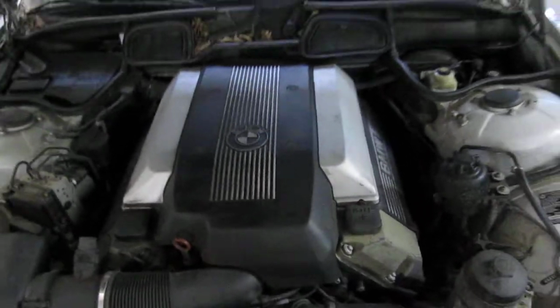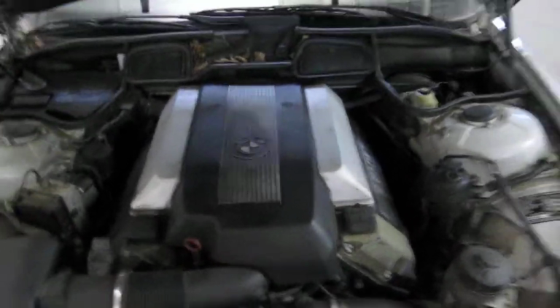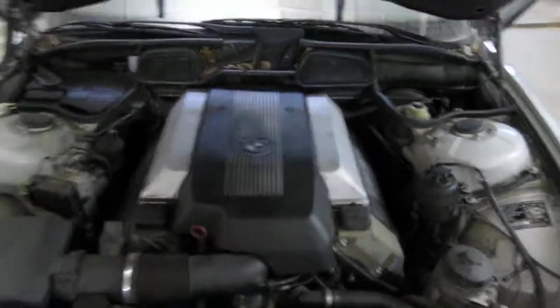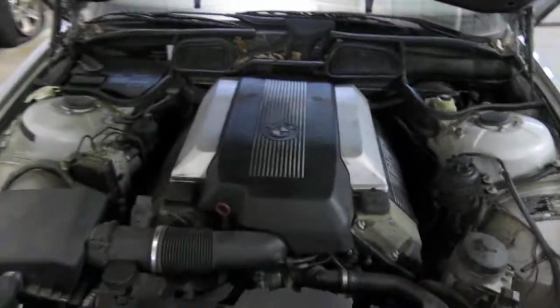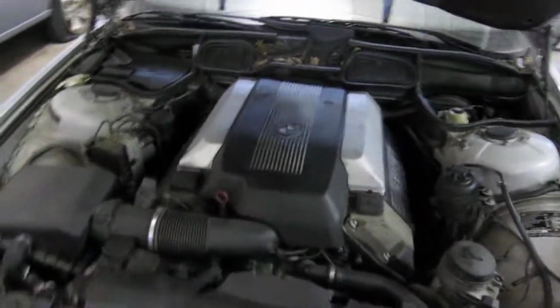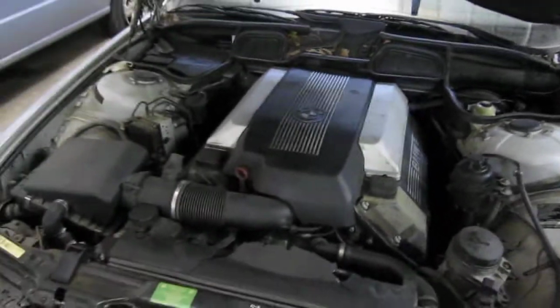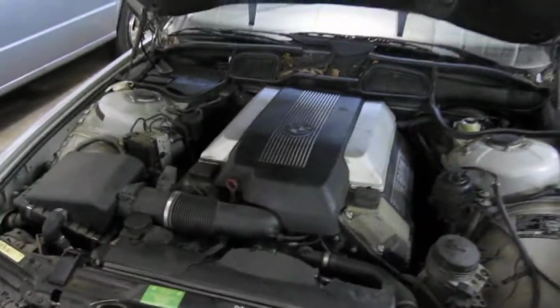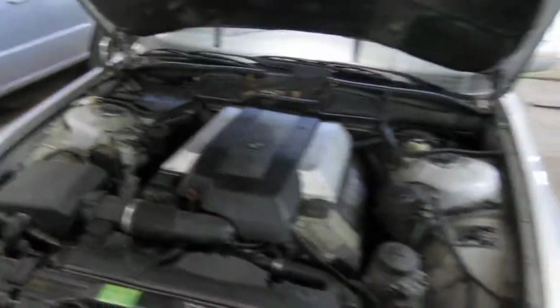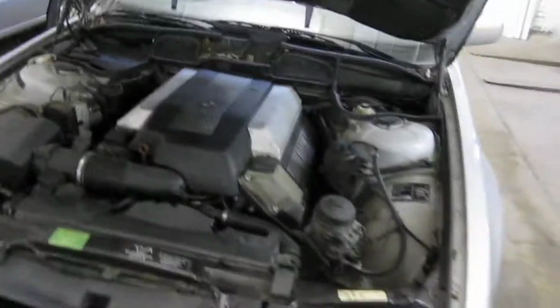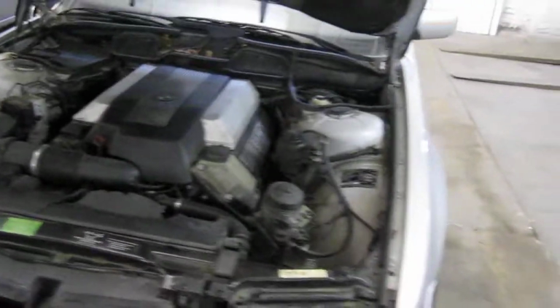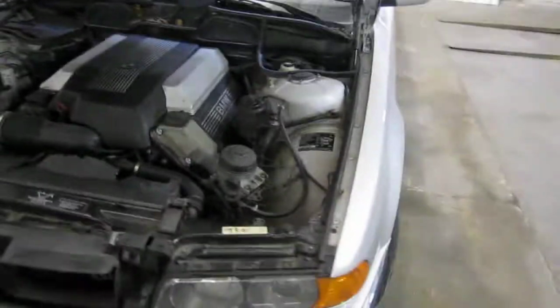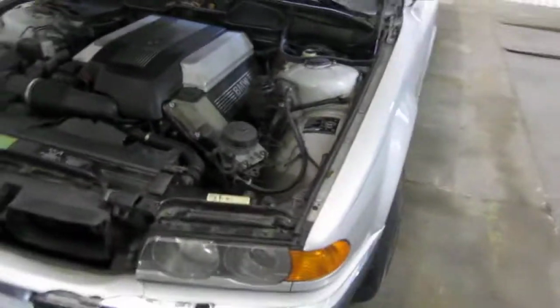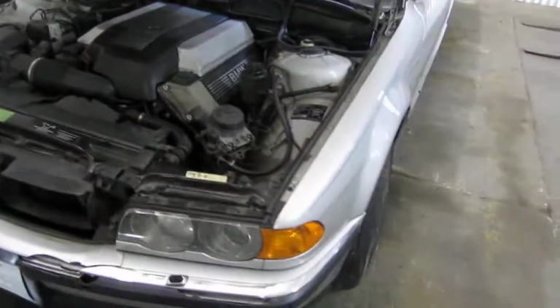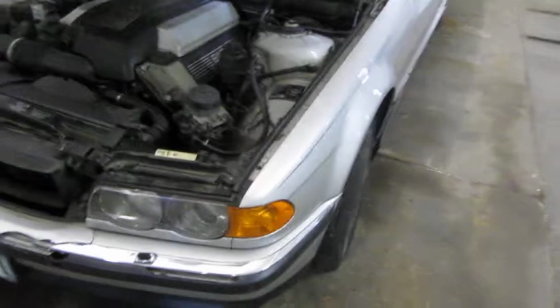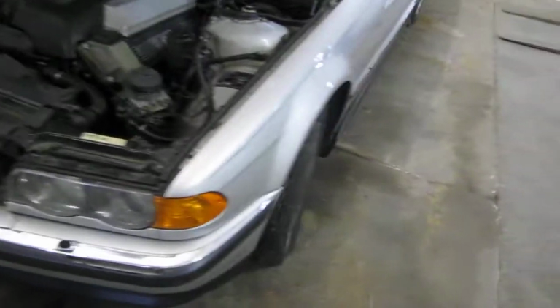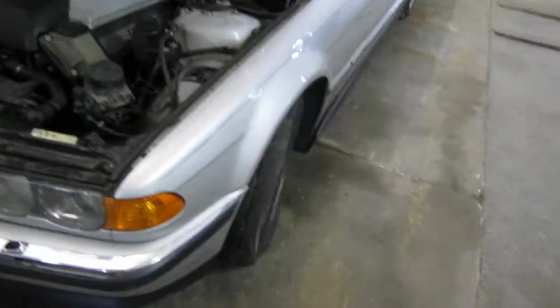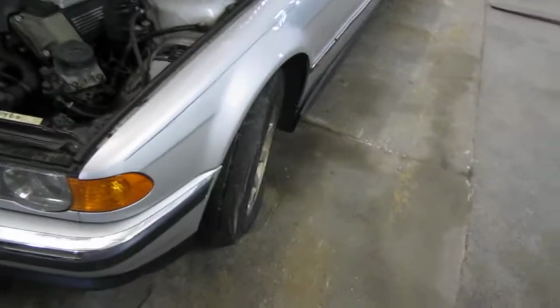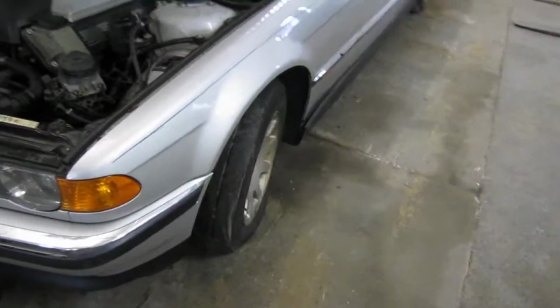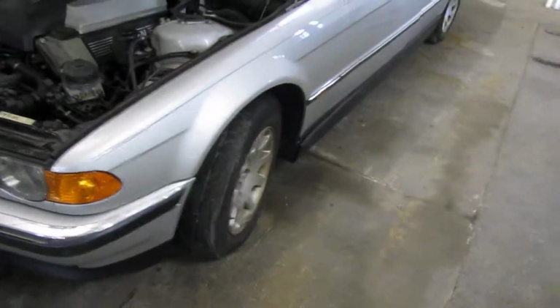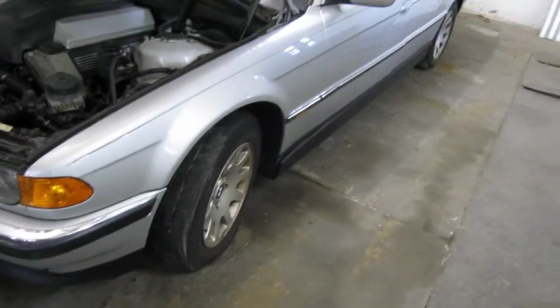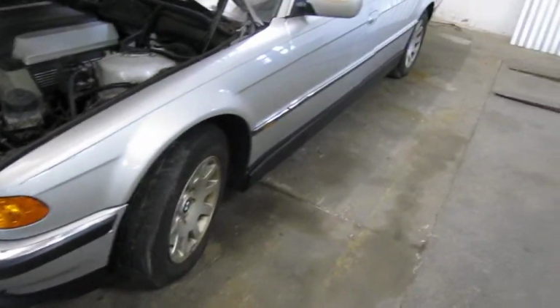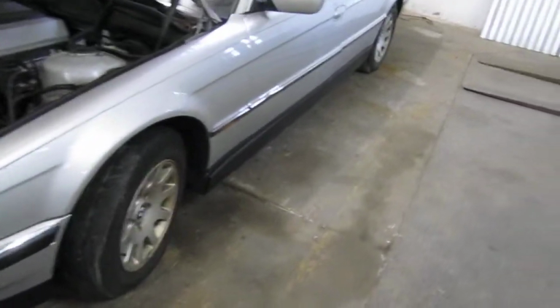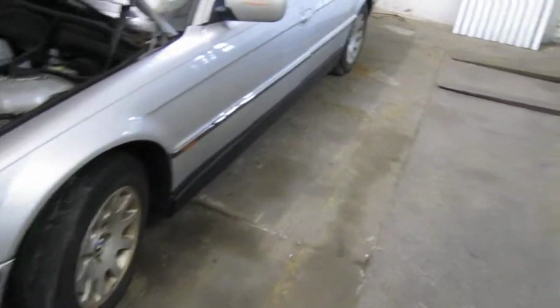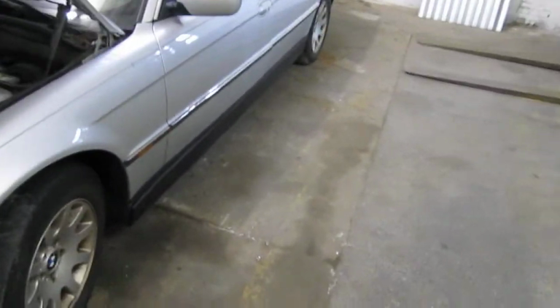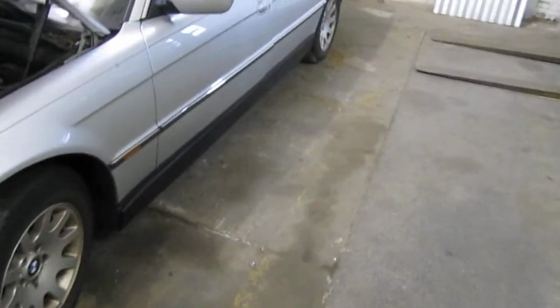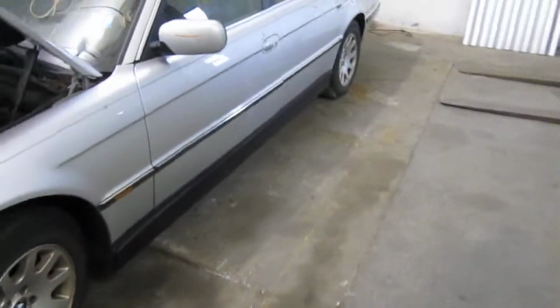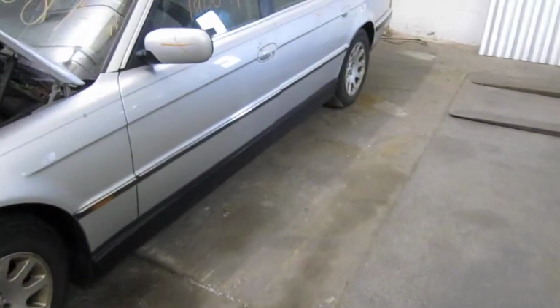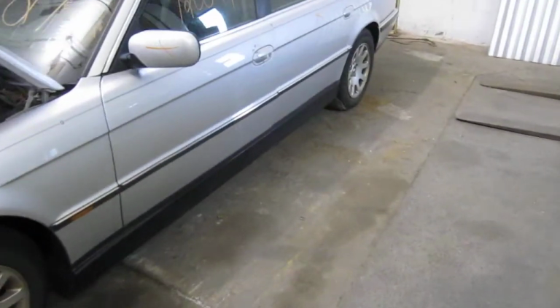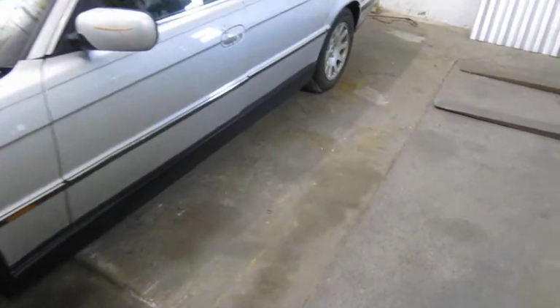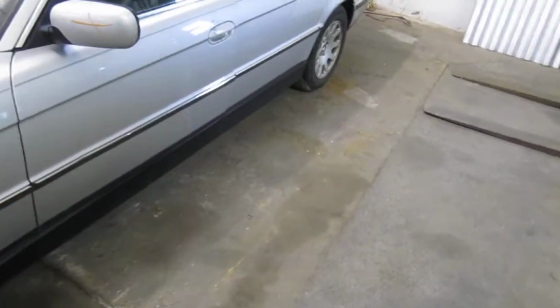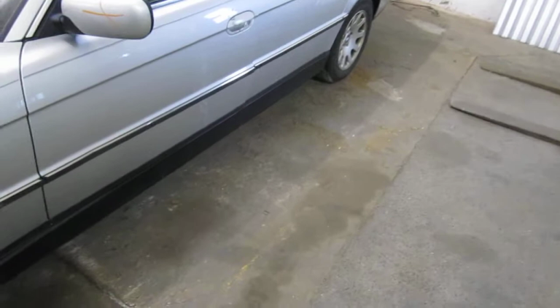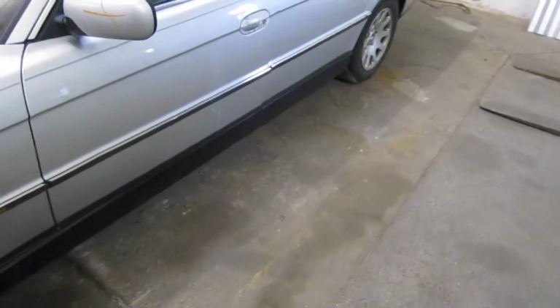It has a 4.4 liter California emissions engine. It also has an automatic transmission, cruise control, anti-lock brakes, and the vehicle is also rear wheel drive.